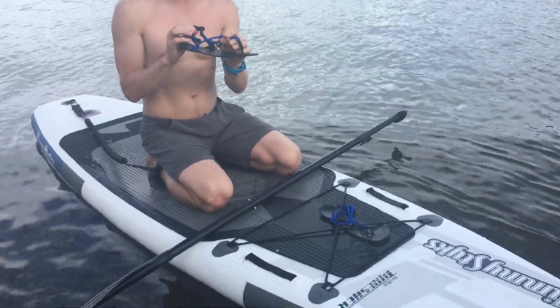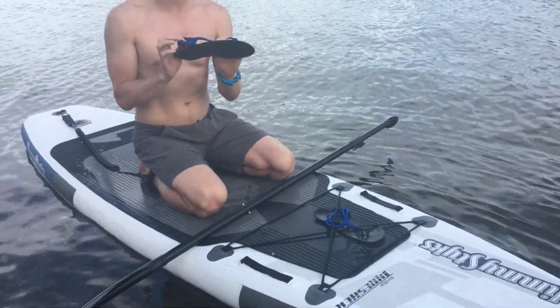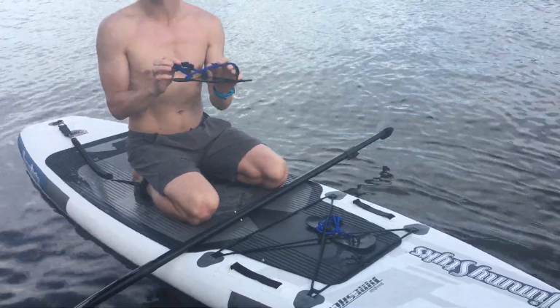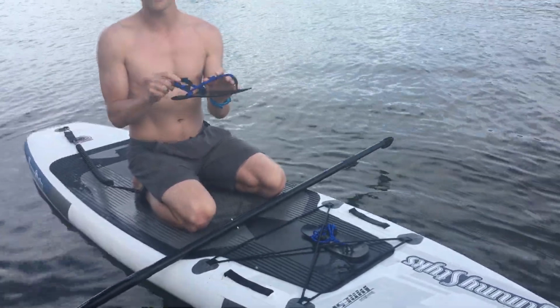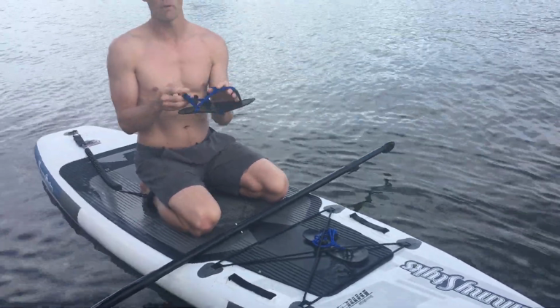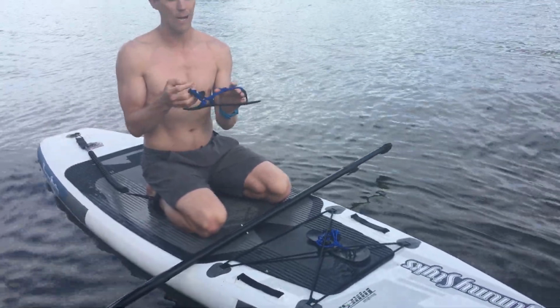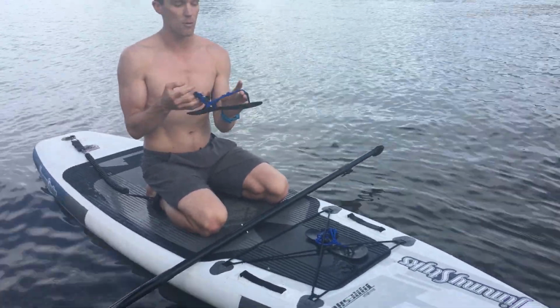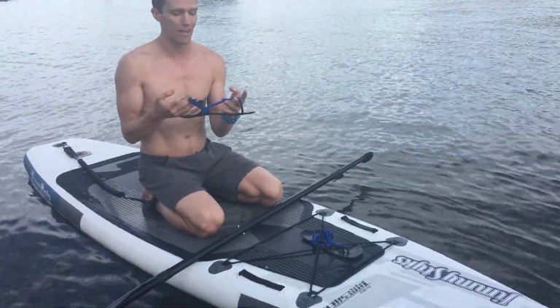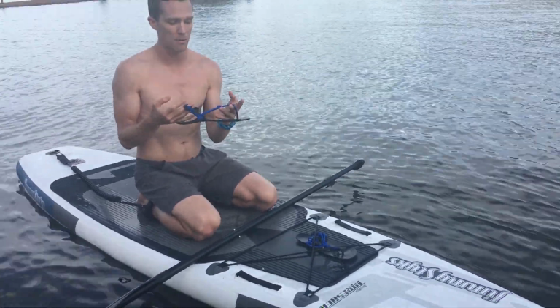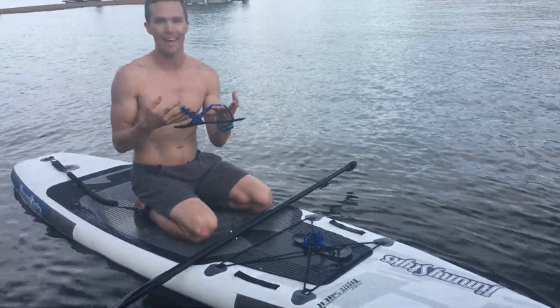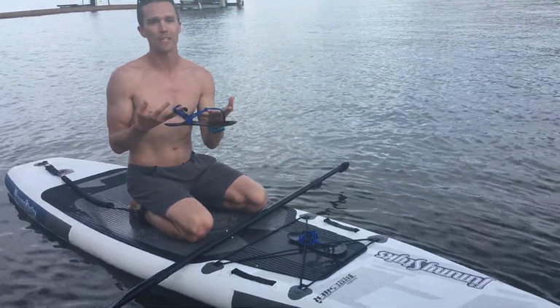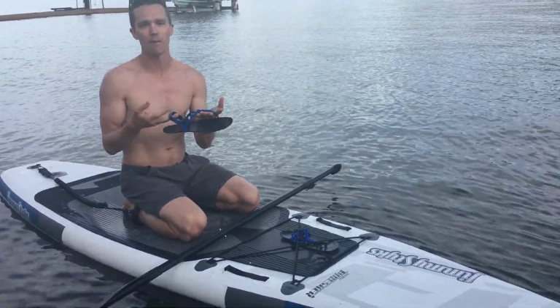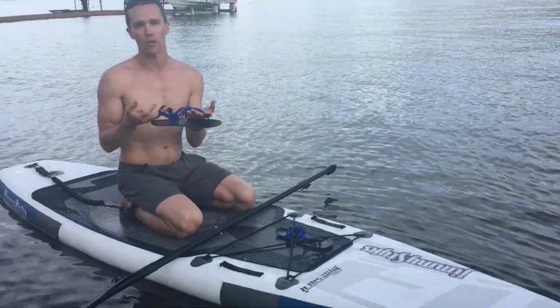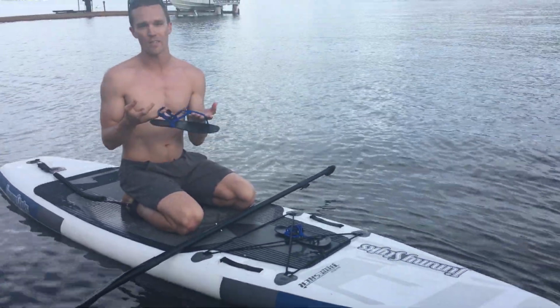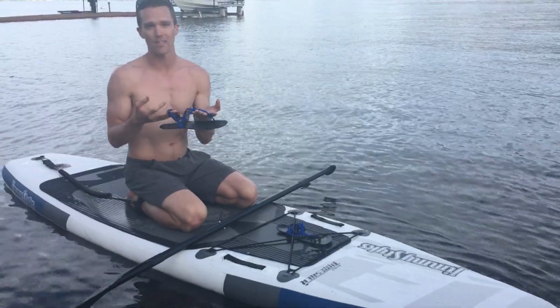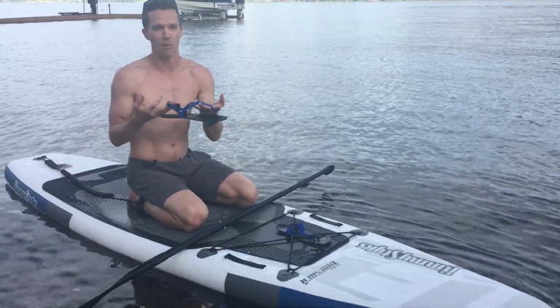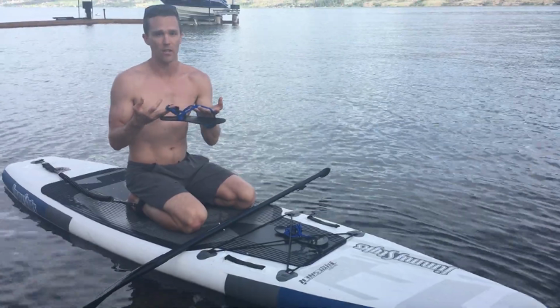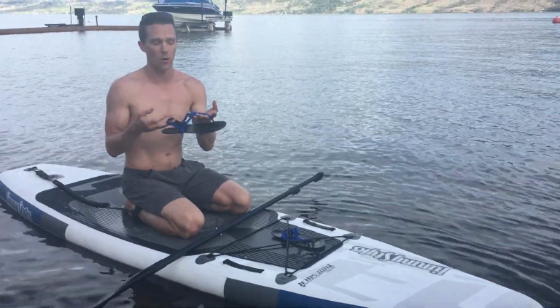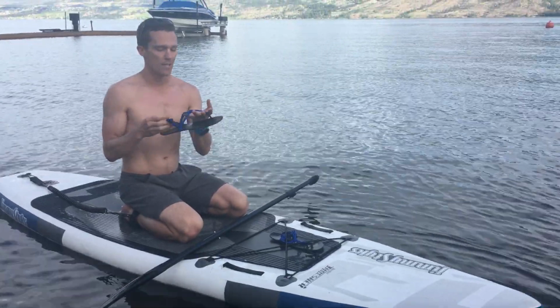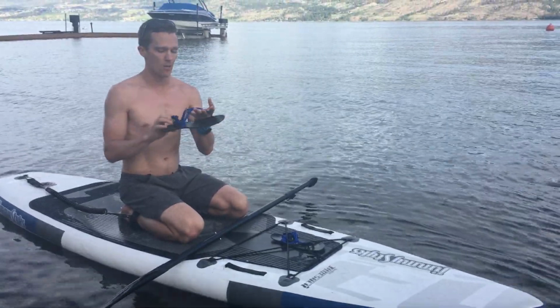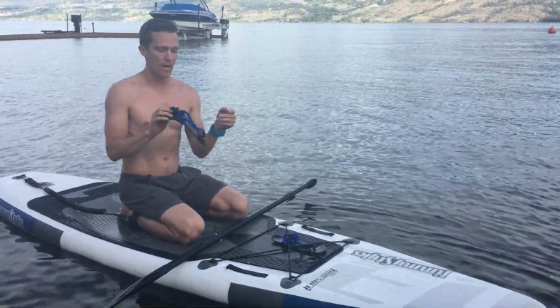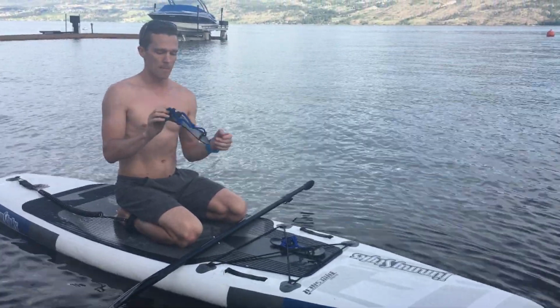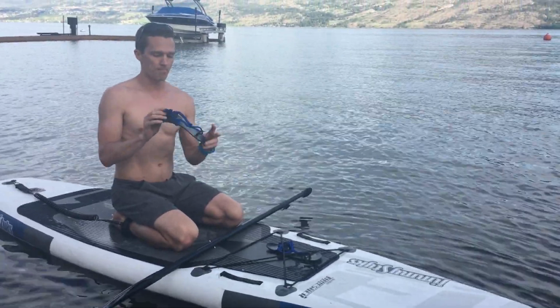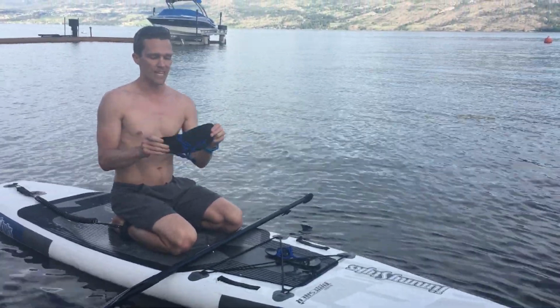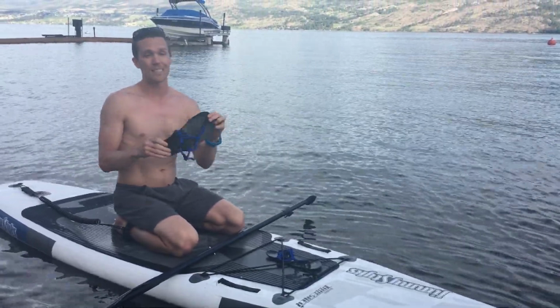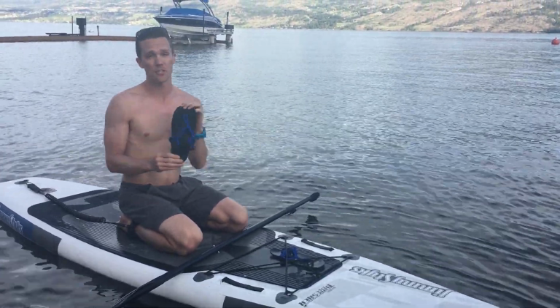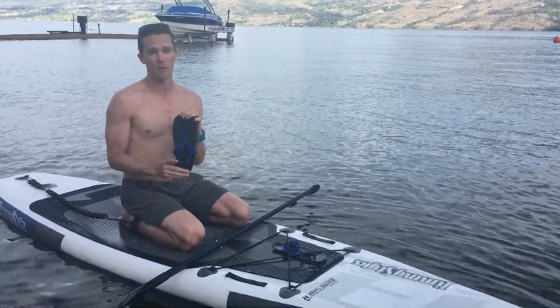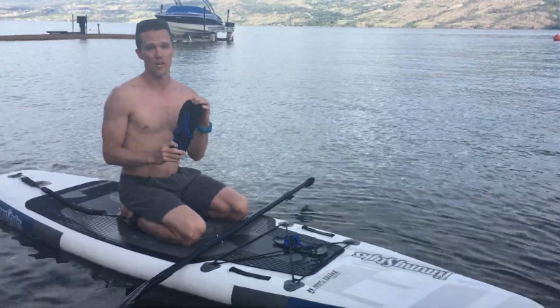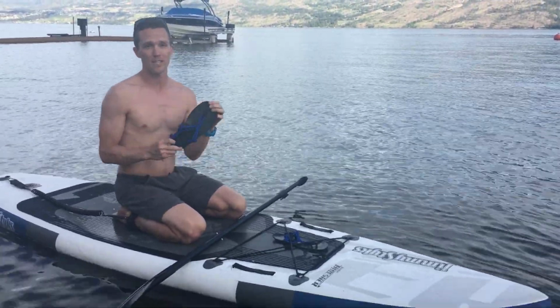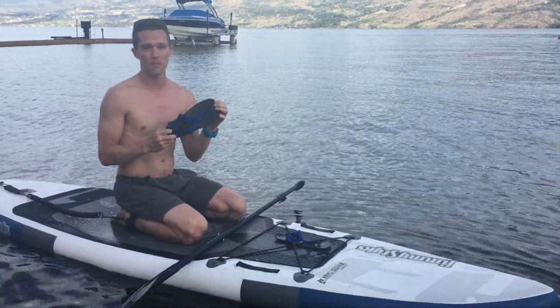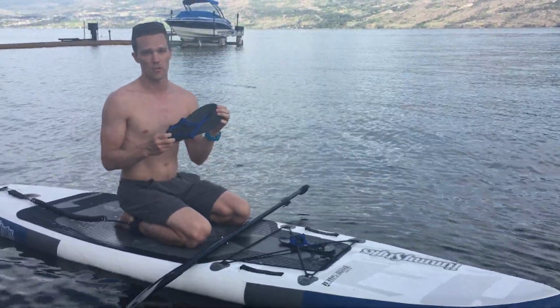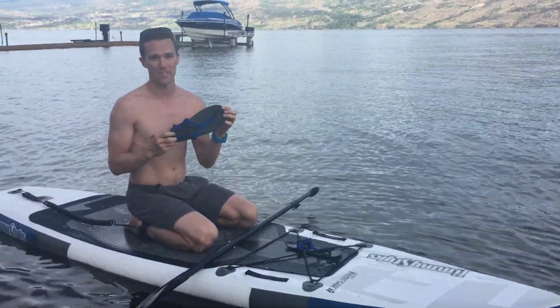I probably wouldn't run in this, but I will be wearing it pretty much every day for all kinds of things wherever I go. So yeah, definitely check them out — the Genesis from Zero Shoes.